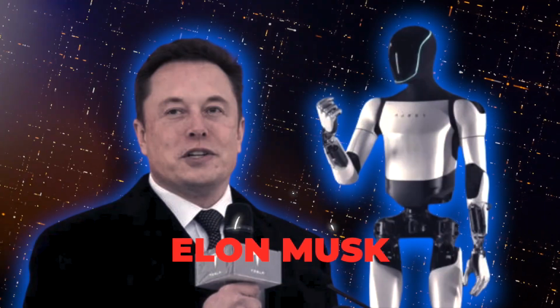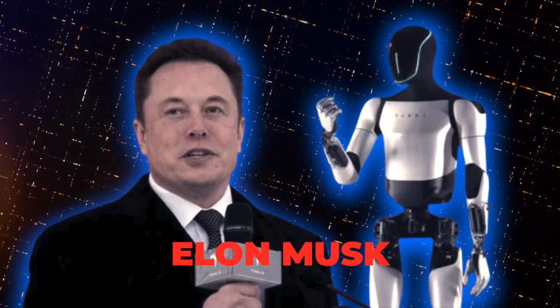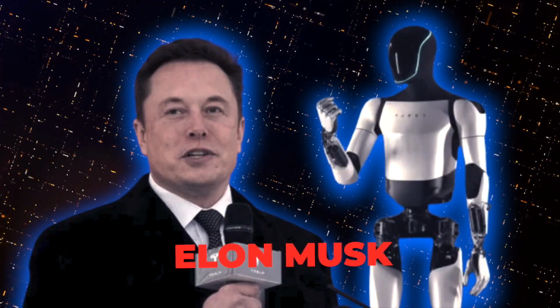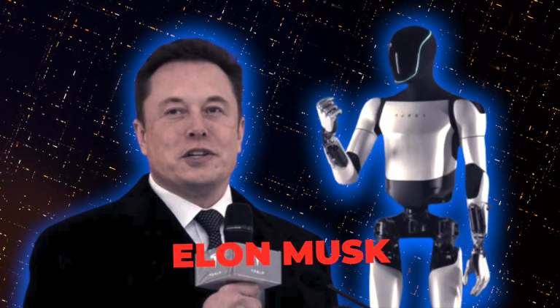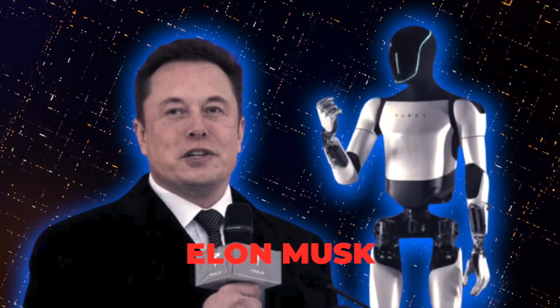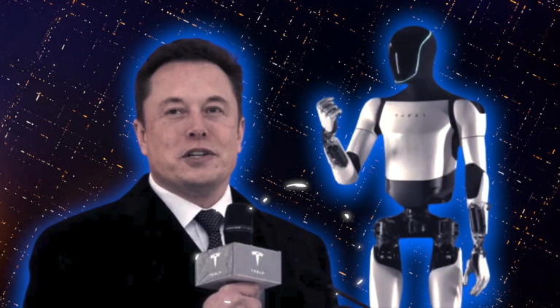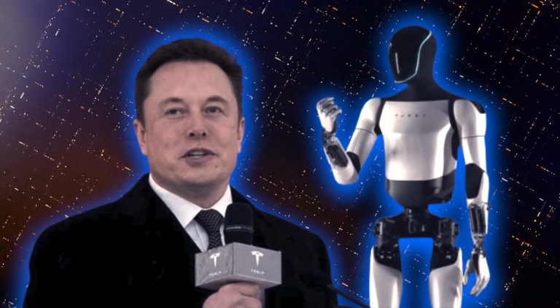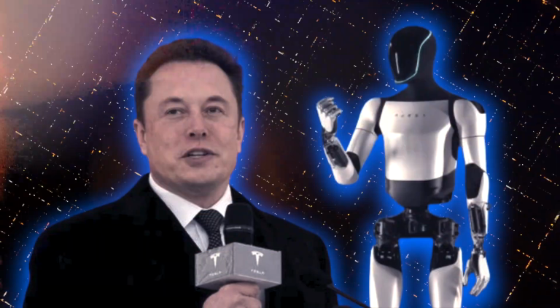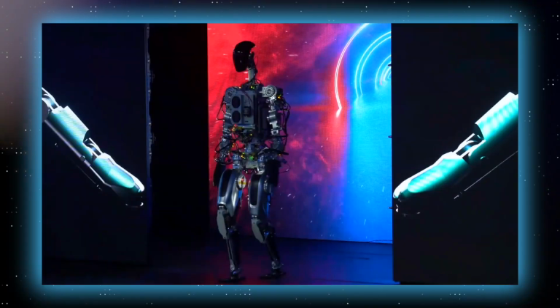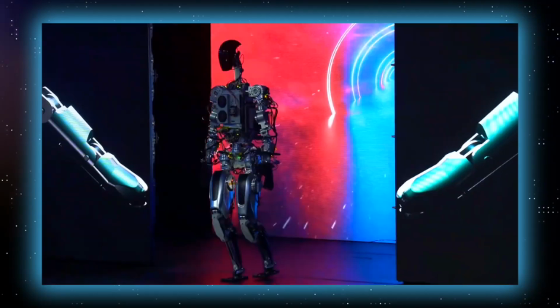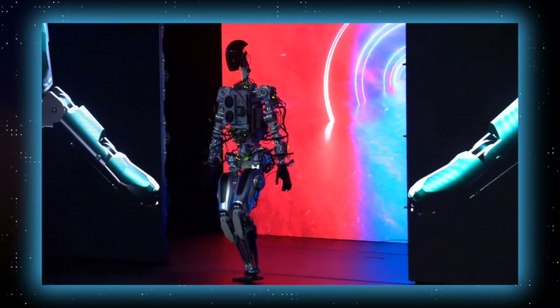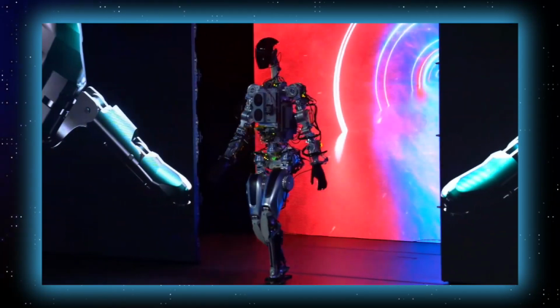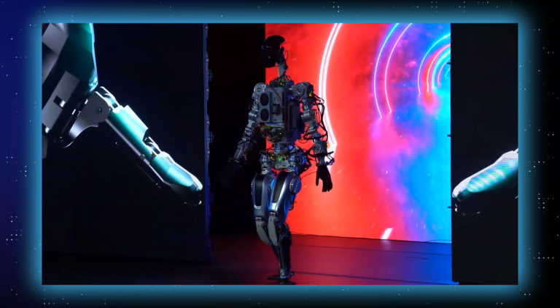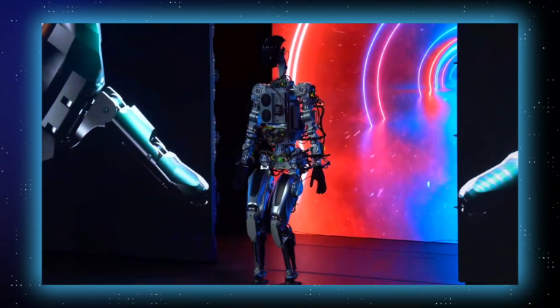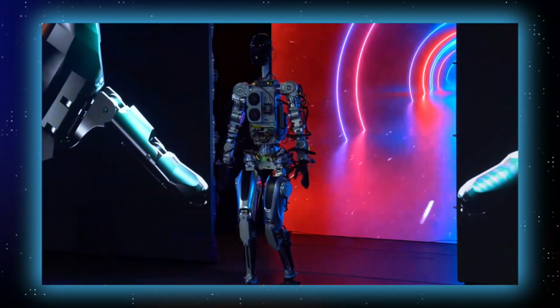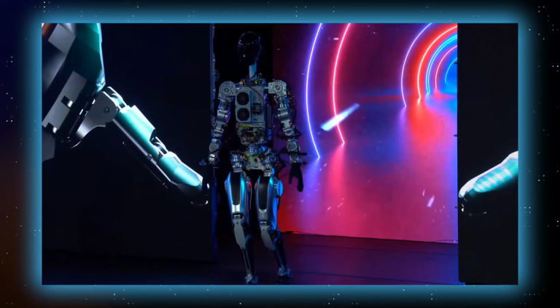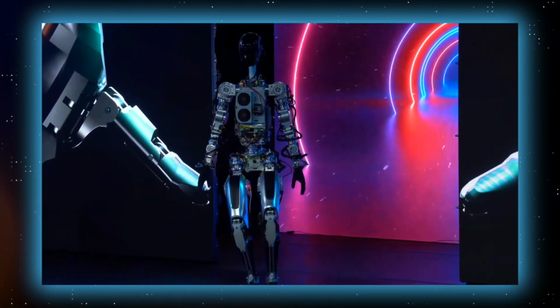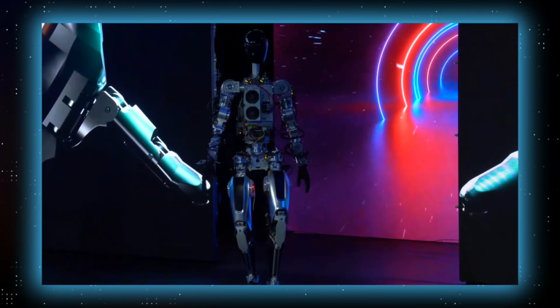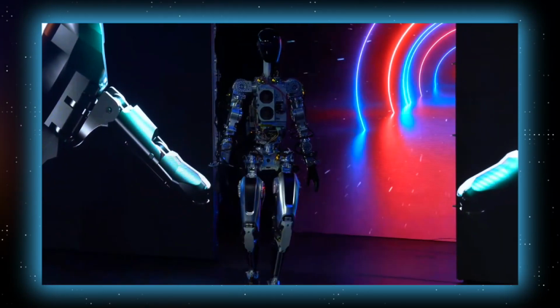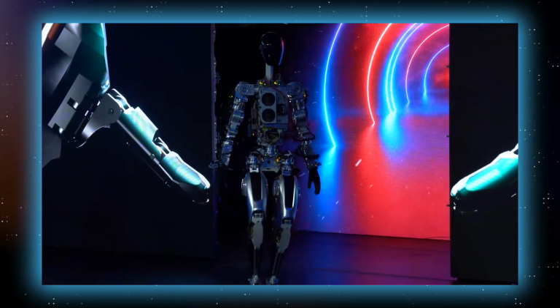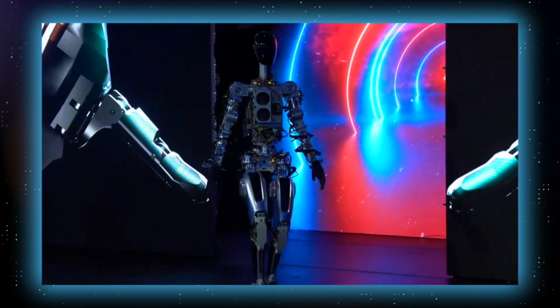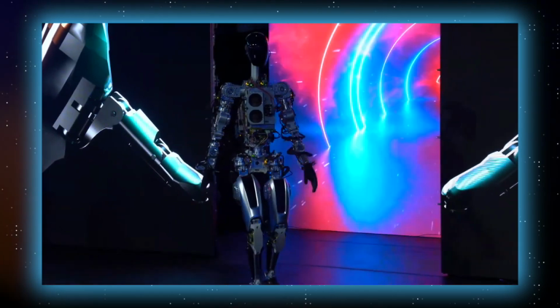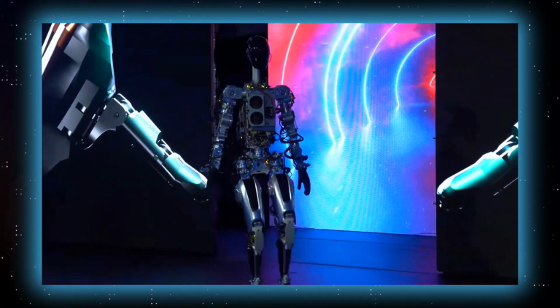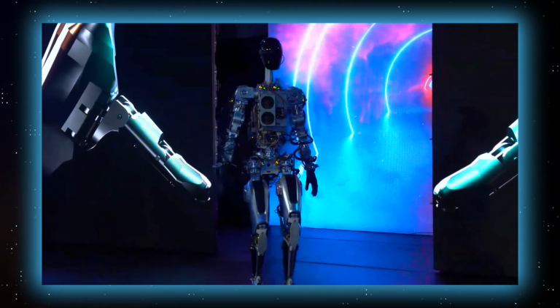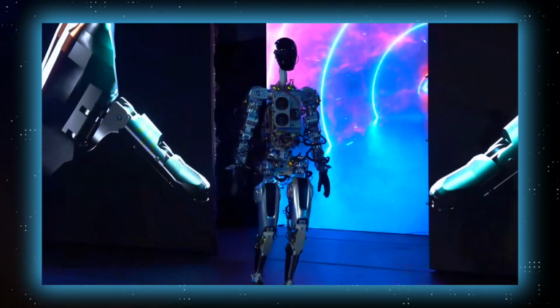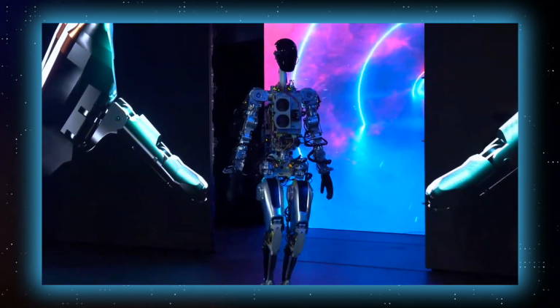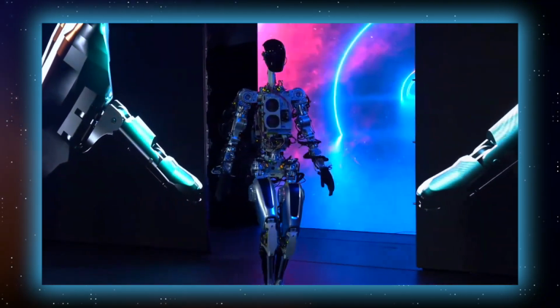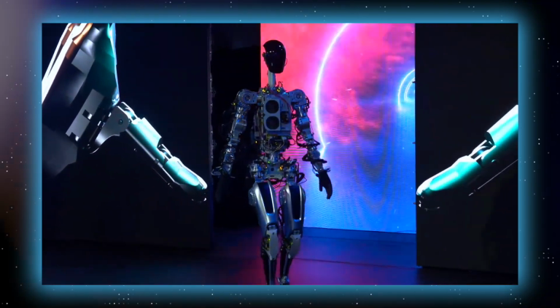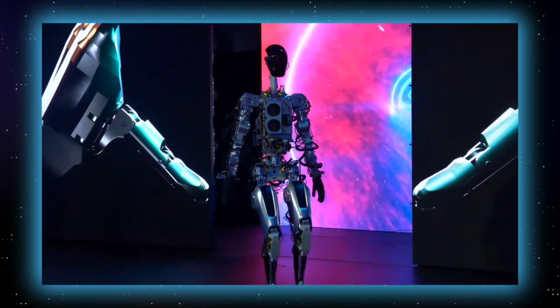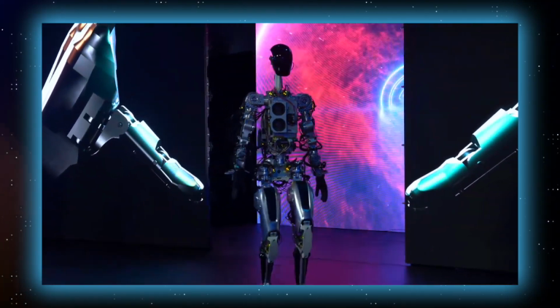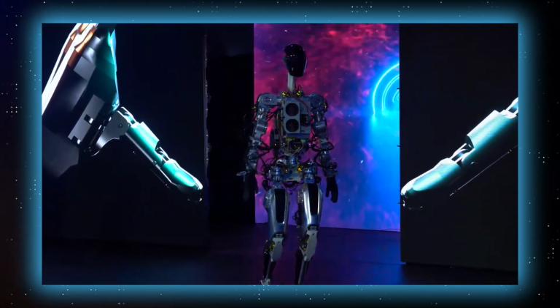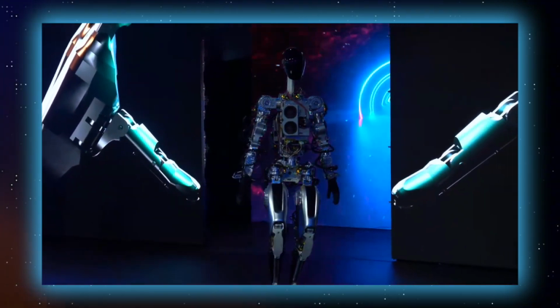When it was first revealed, CEO Elon Musk's concept appeared to be a crude one, complete with a dancer dressed like a robot for aesthetic purposes. The fact that last year Tesla's AI demo was not particularly stunning did not help either.